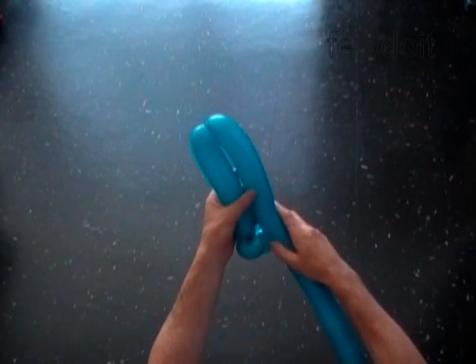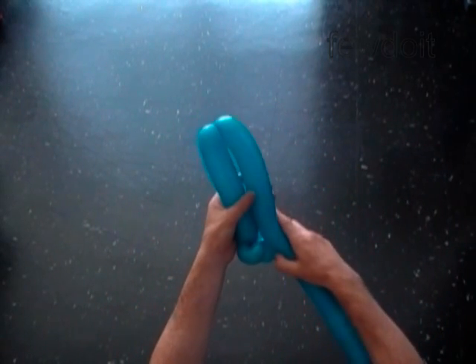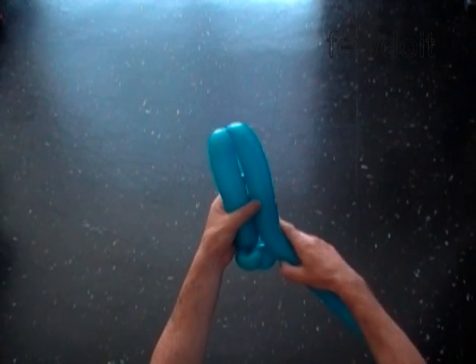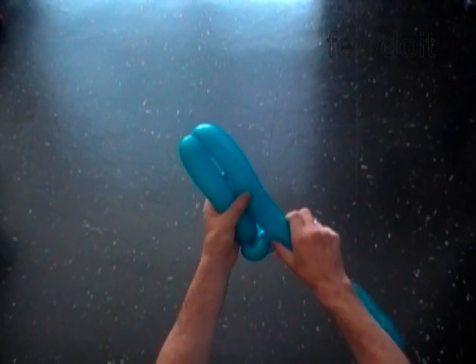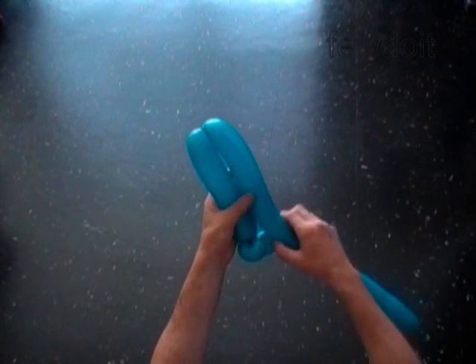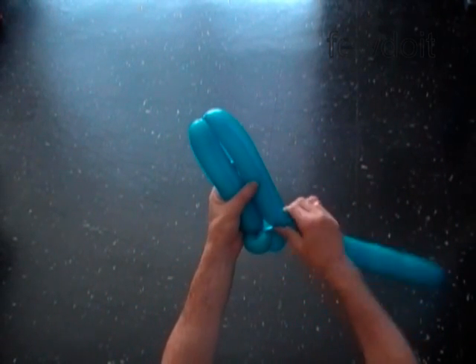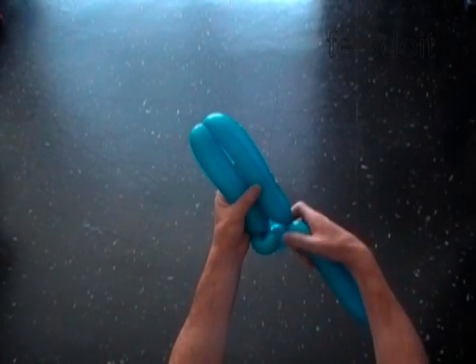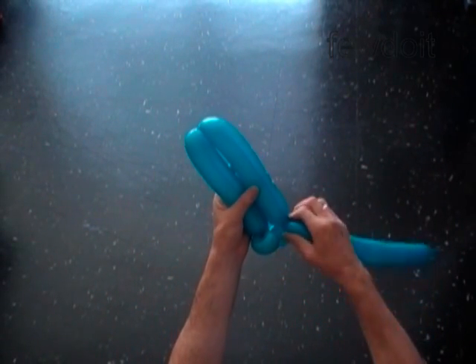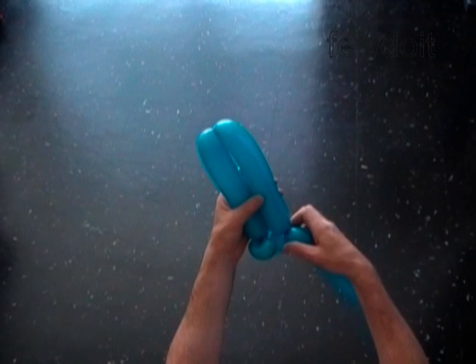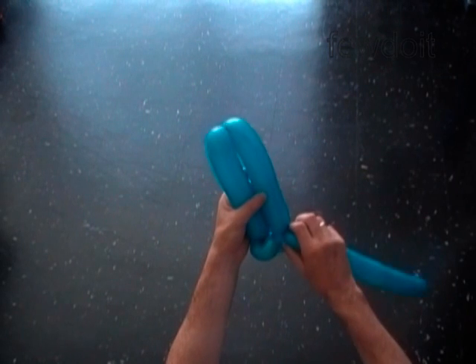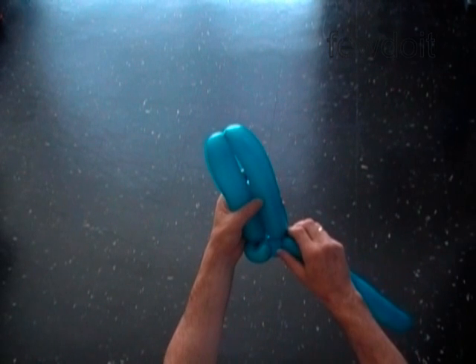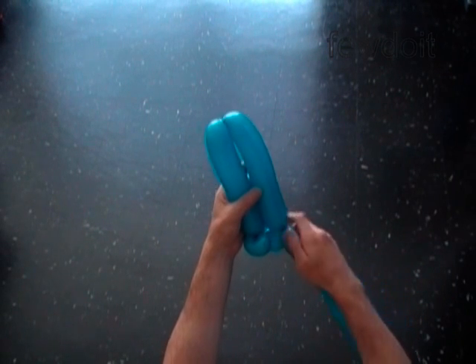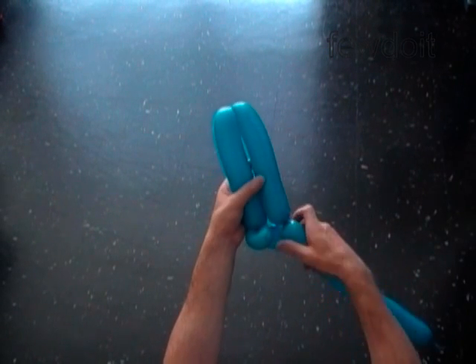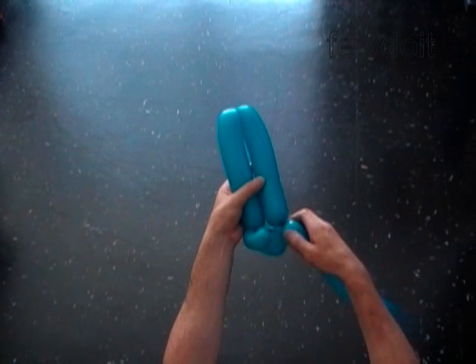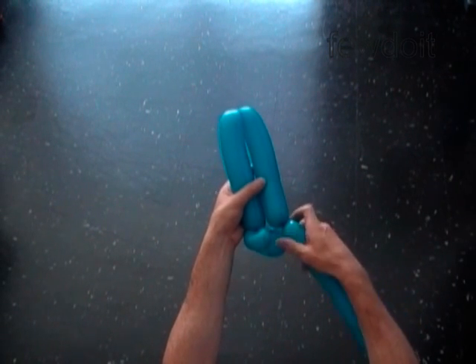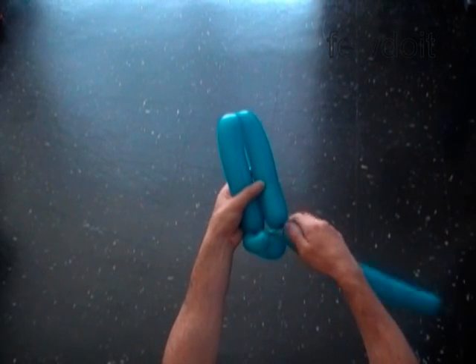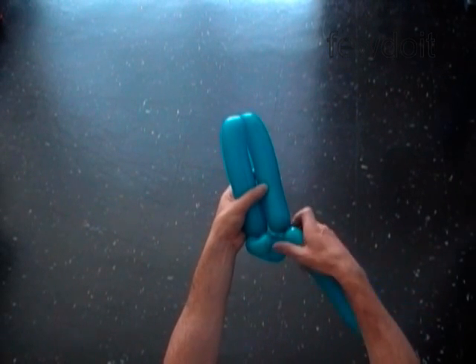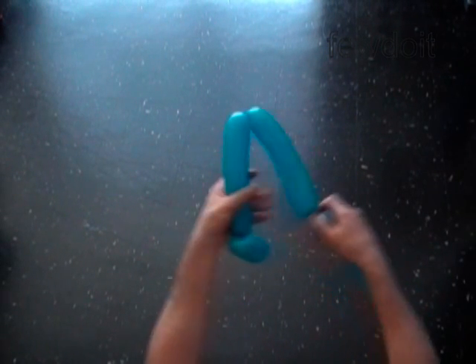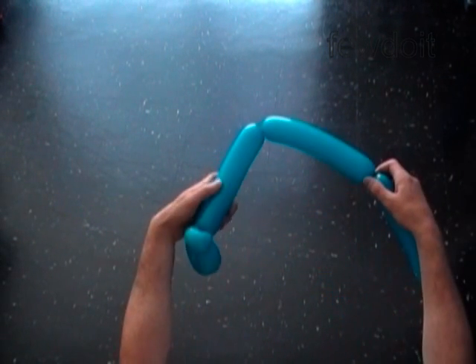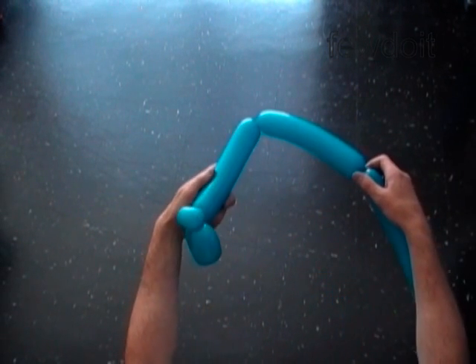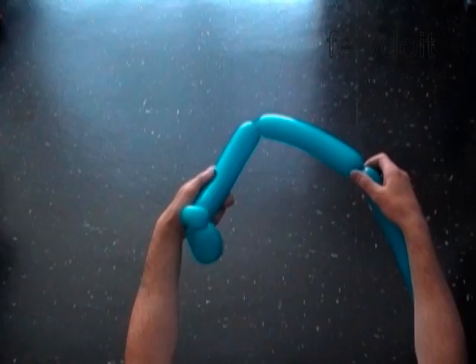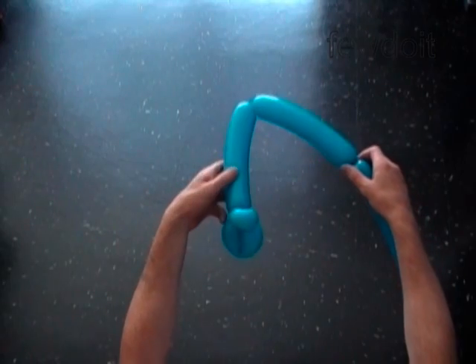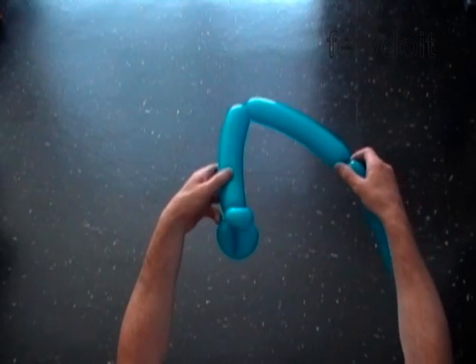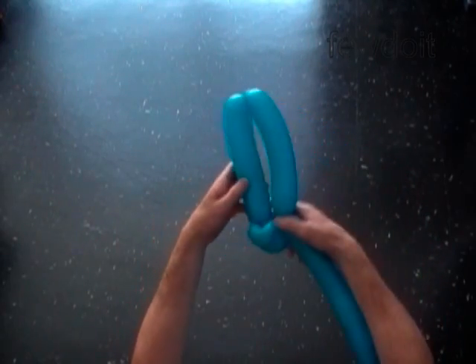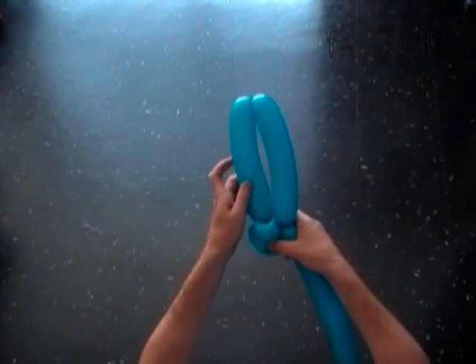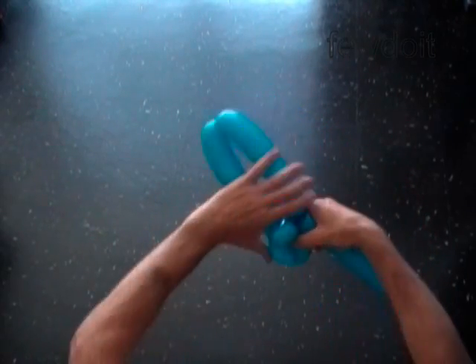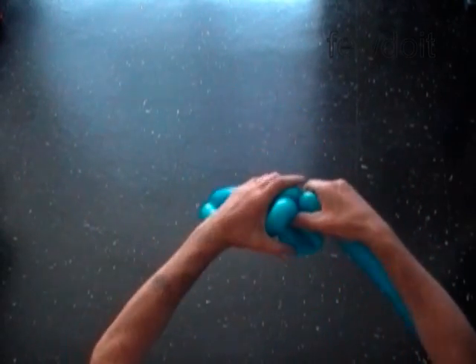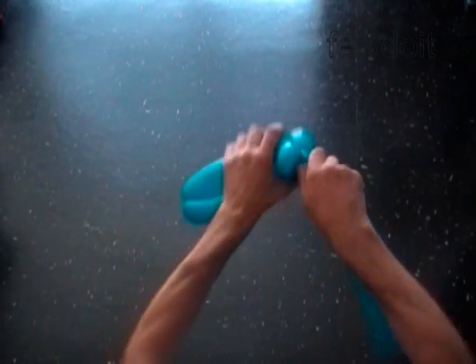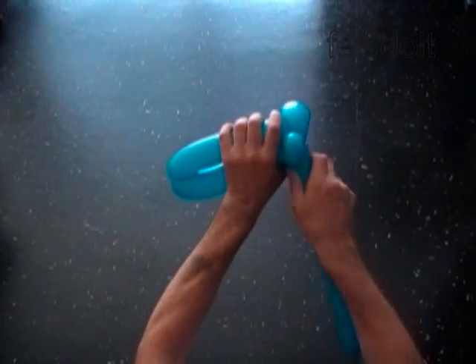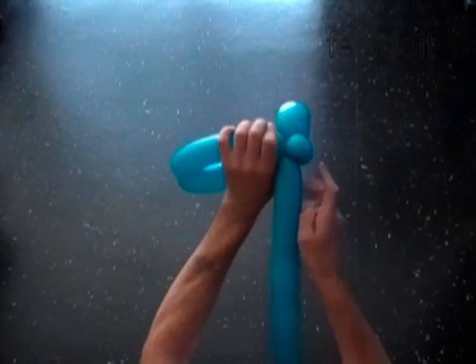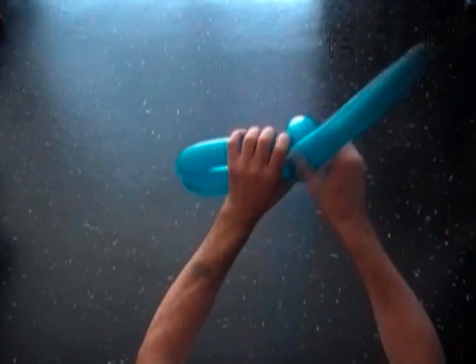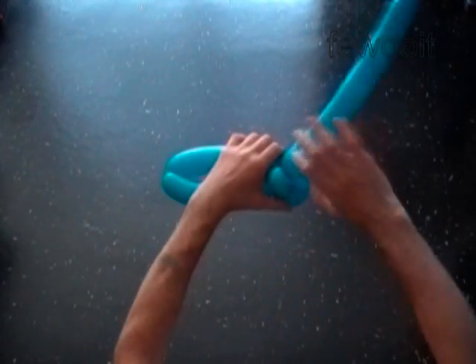Measure the size of the fourth bubble — it should be the same as the third bubble. Twist the fourth bubble. Lock both ends of the chain of the last two bubbles in one lock twist.